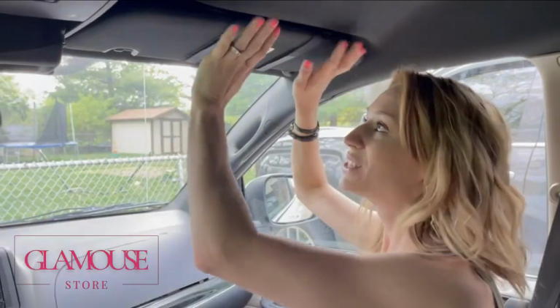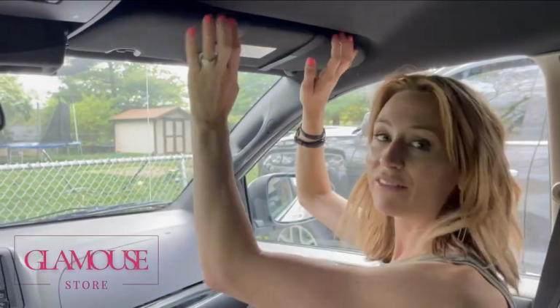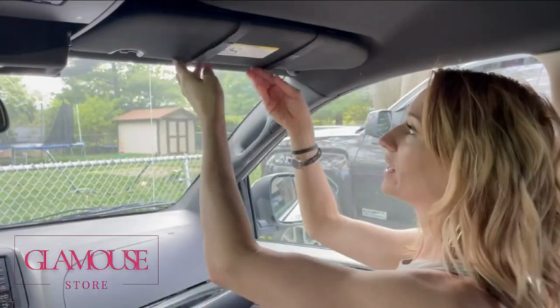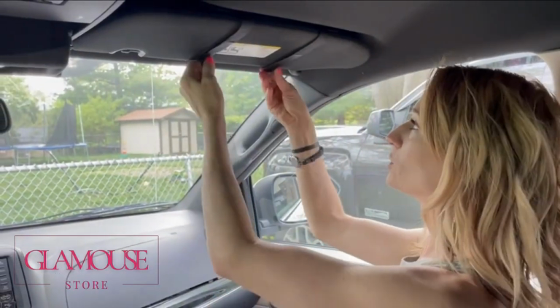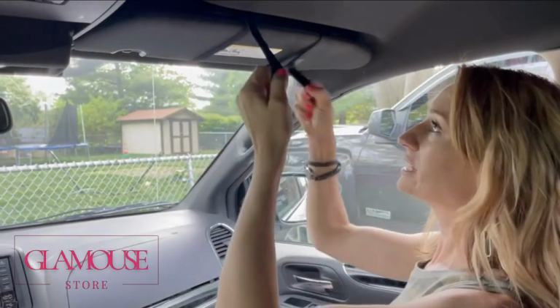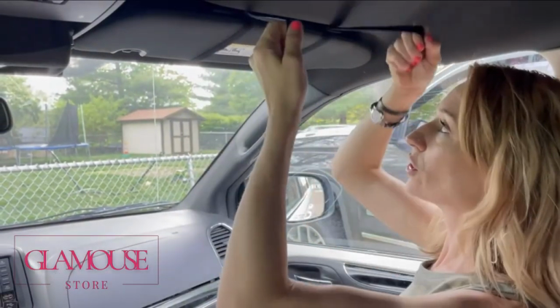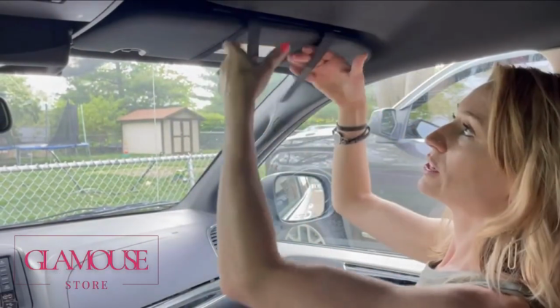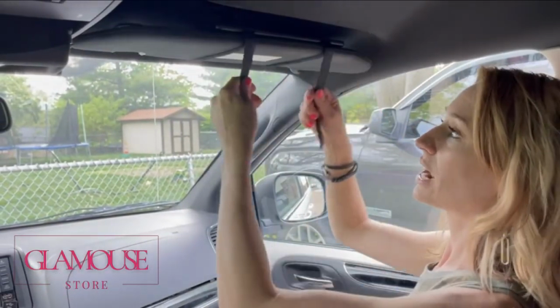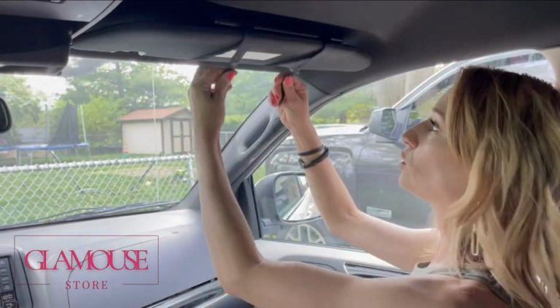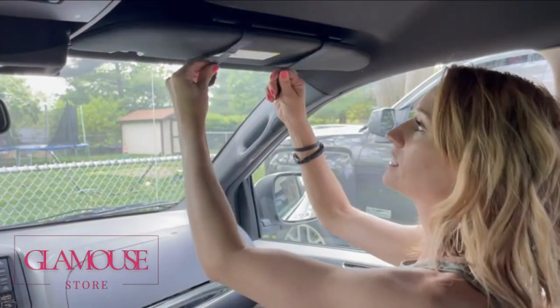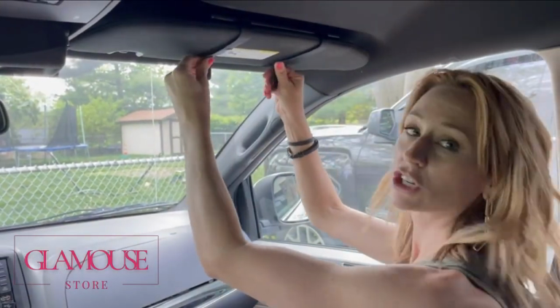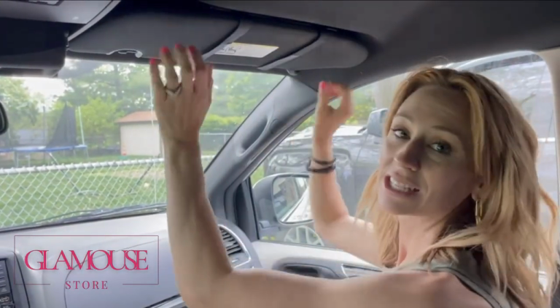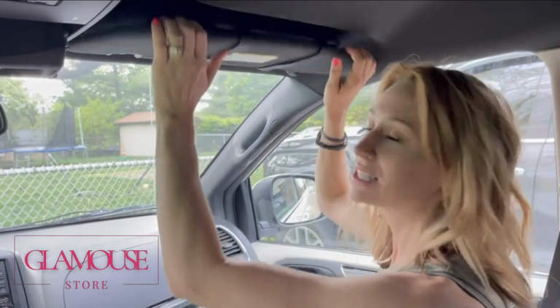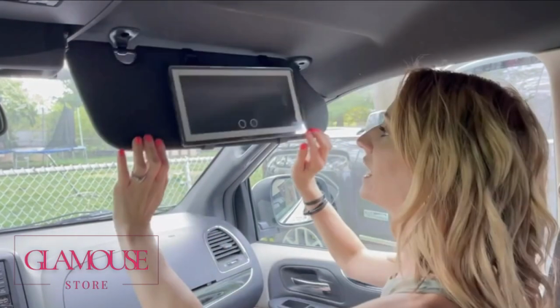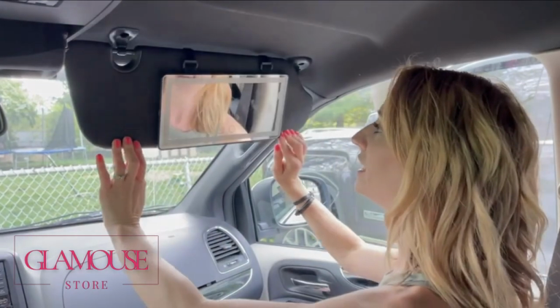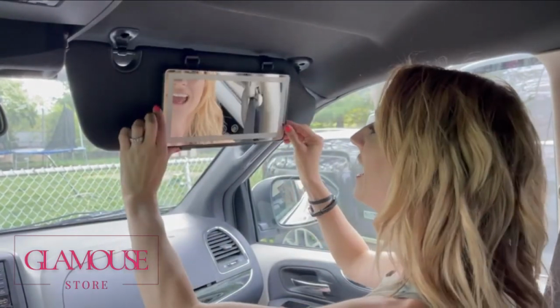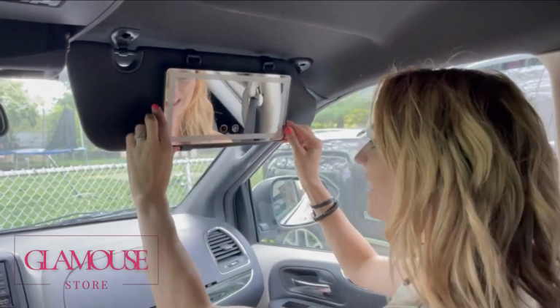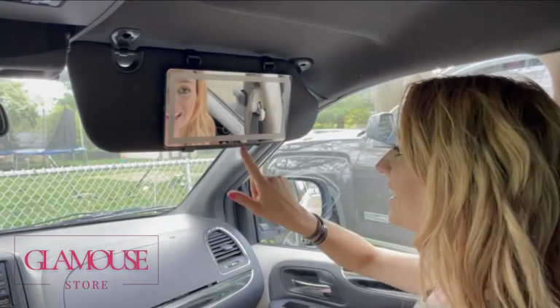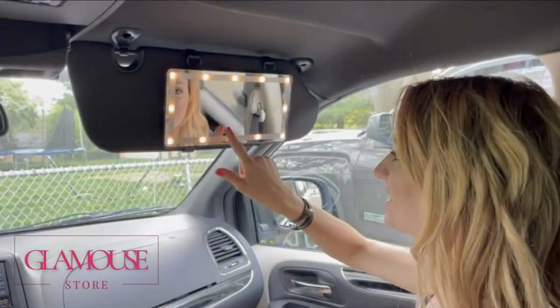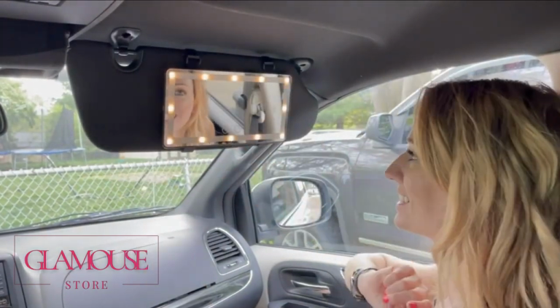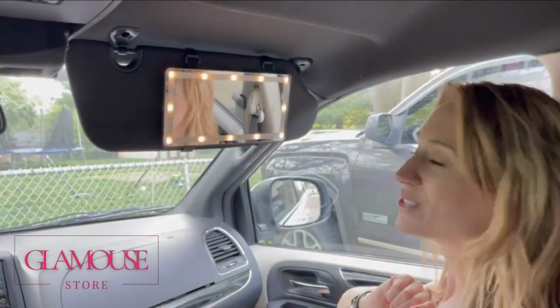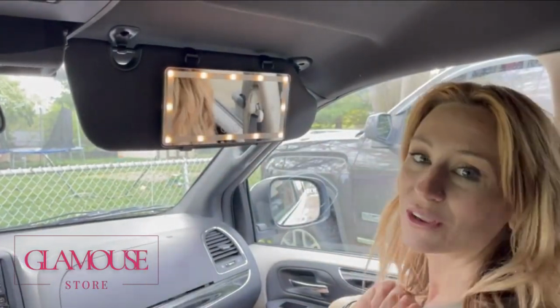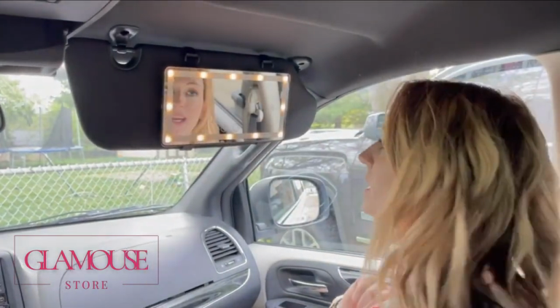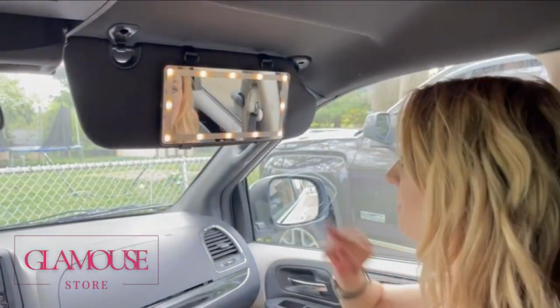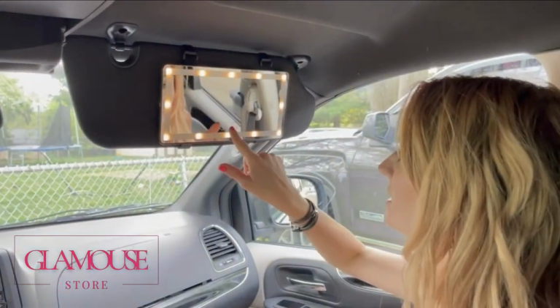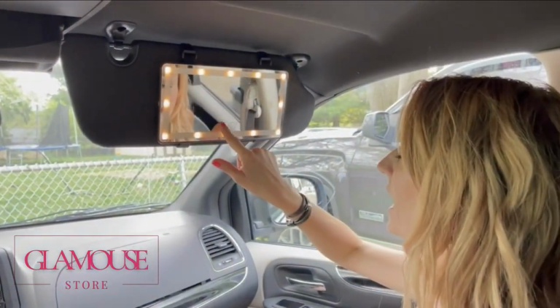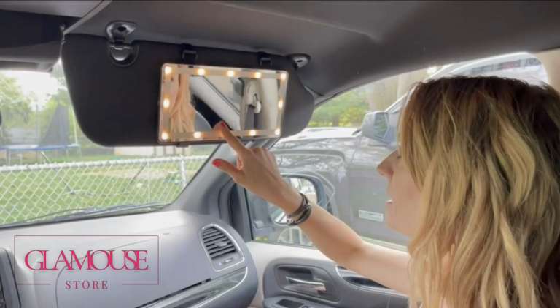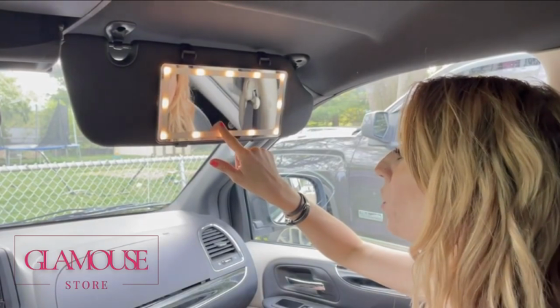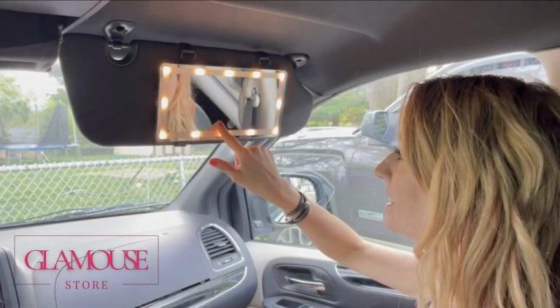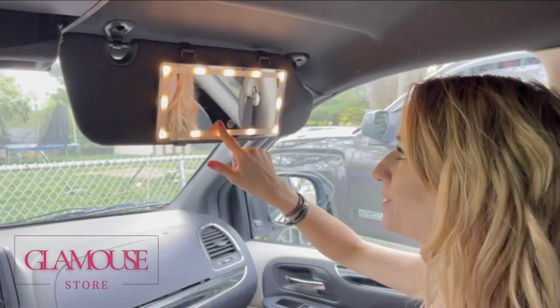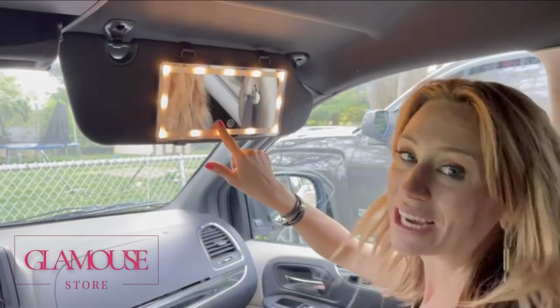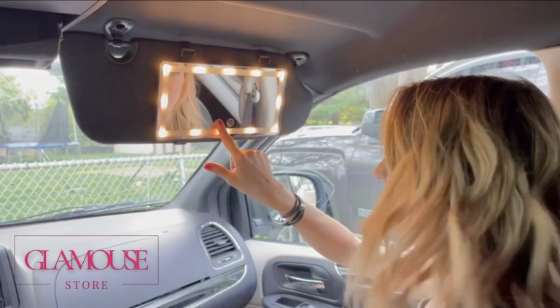I have it up here, and it's really easy. All you do is pull this to make sure it's nice and tight how you want it. And then, check this out — you're going to be able to have the lights, and if you hold it, you can see how it gets brighter.